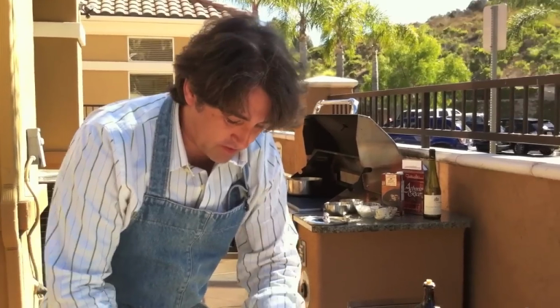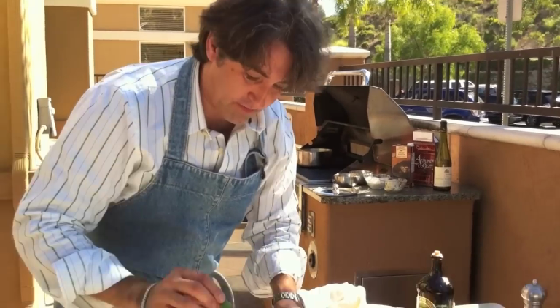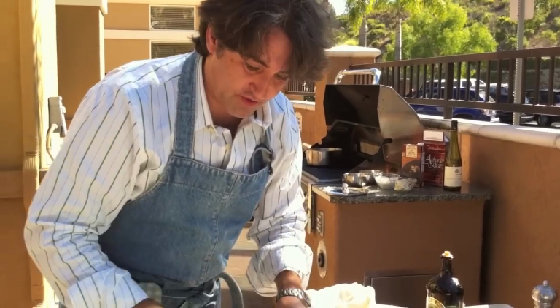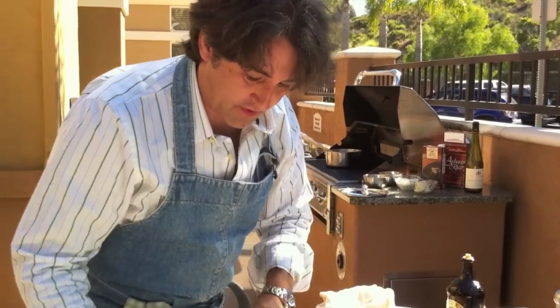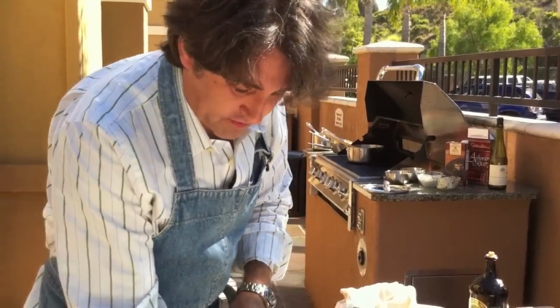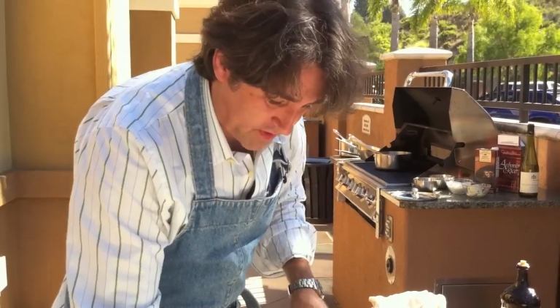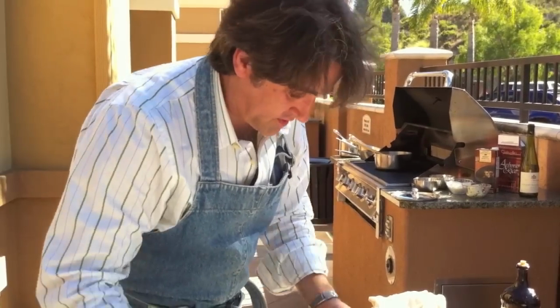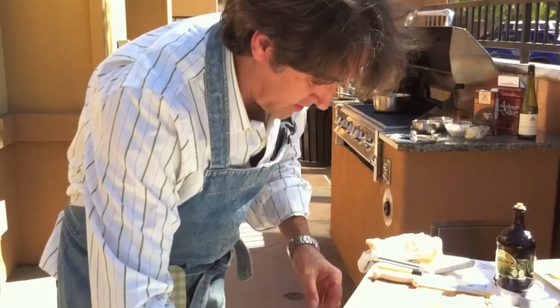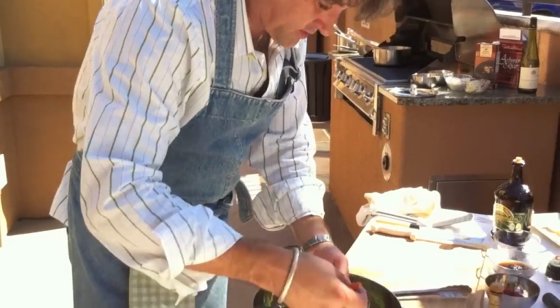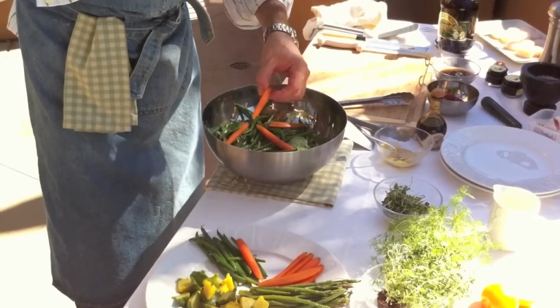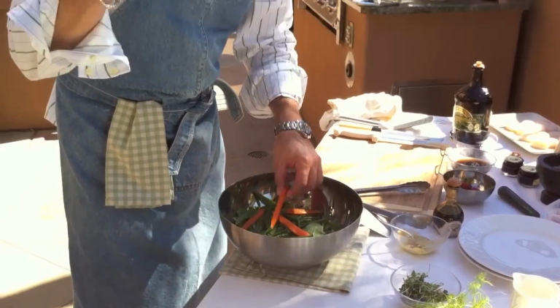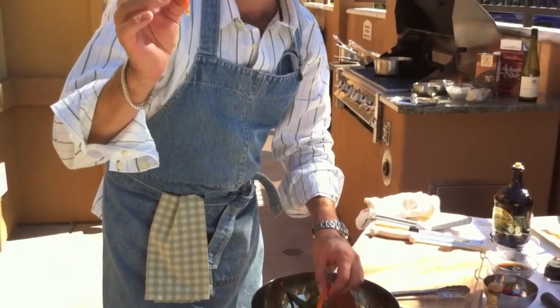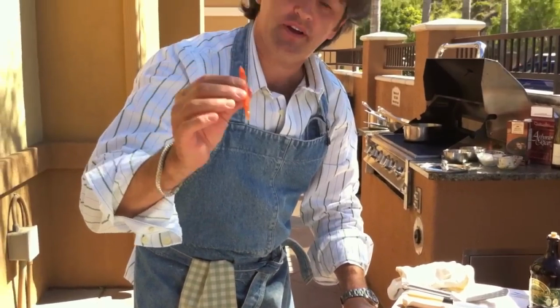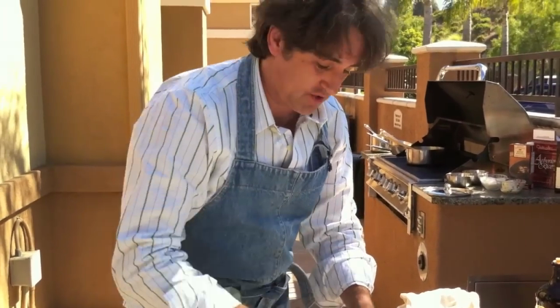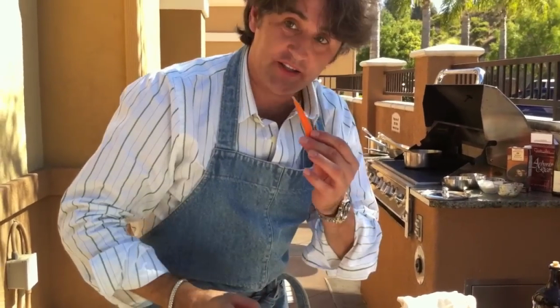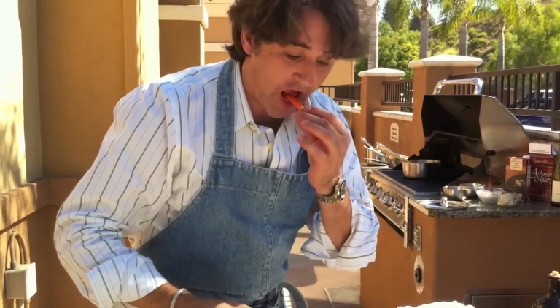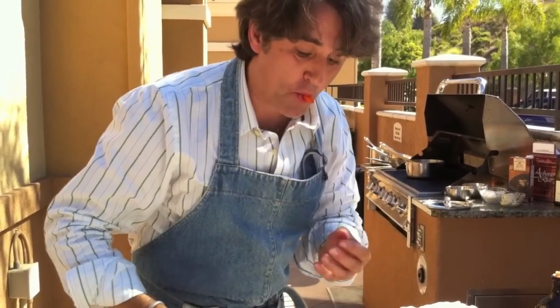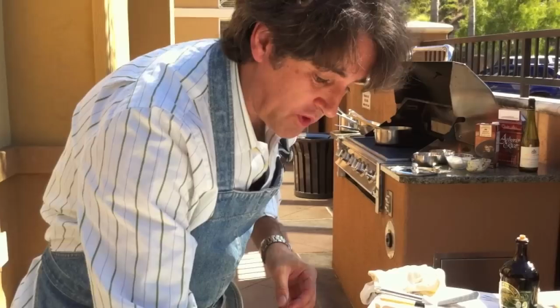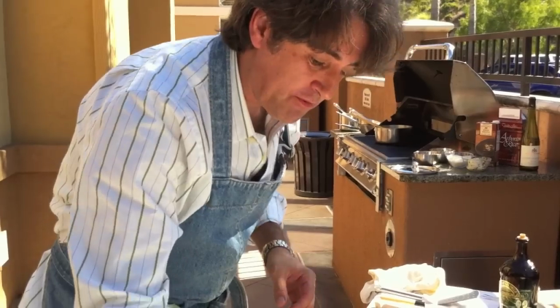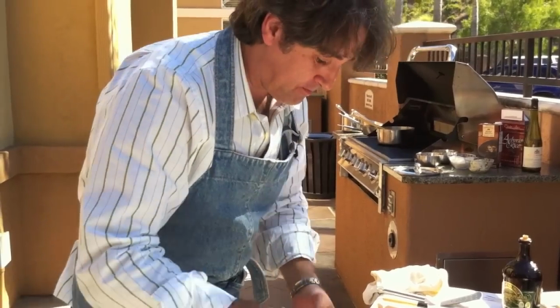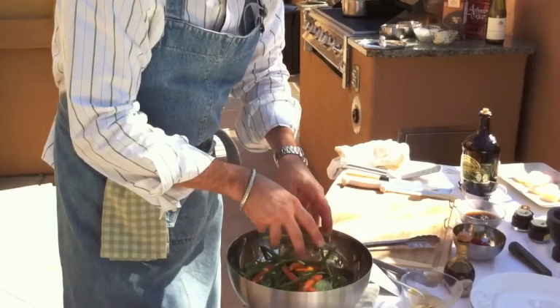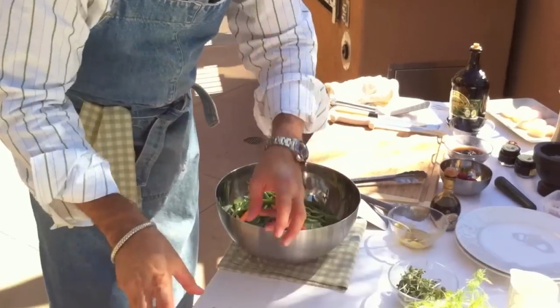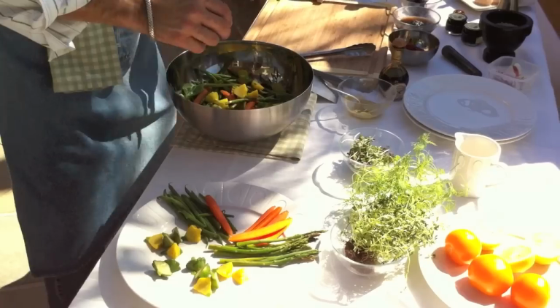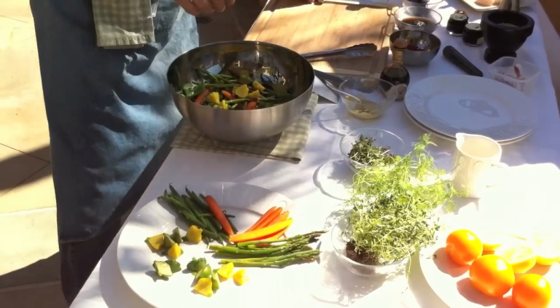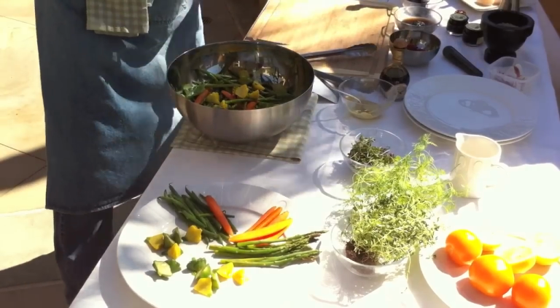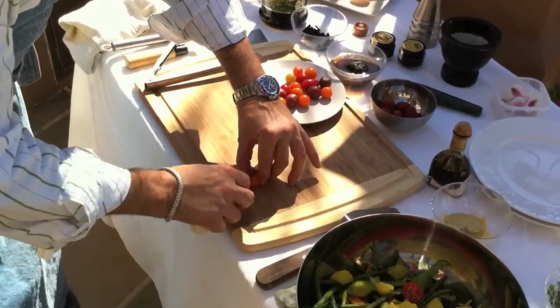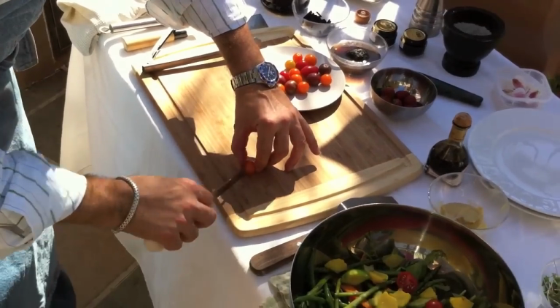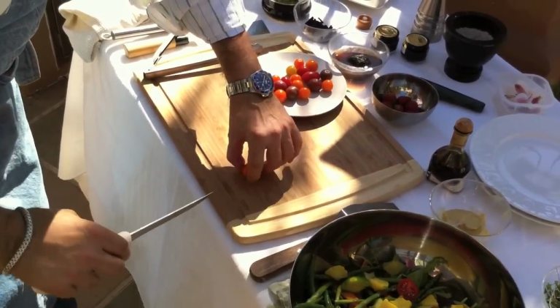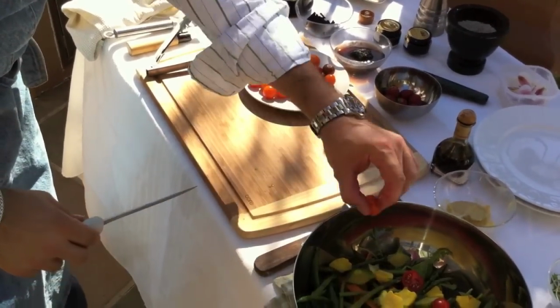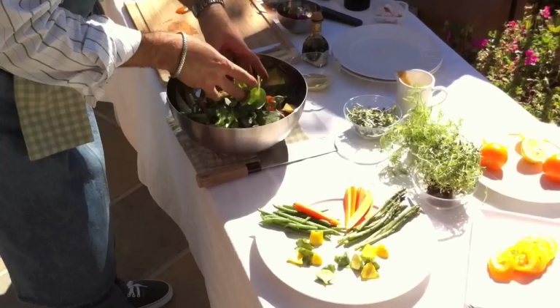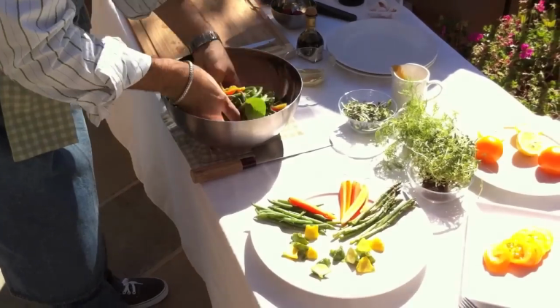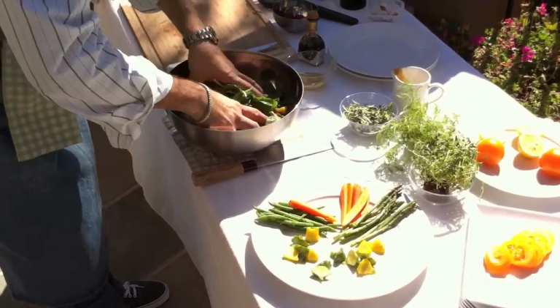Arugula mâche from France, green beans, carrots — all lightly blanched, al dente, a little bit firm. Asparagus, local zucchini, beautiful baby tomatoes. Toast everything together.